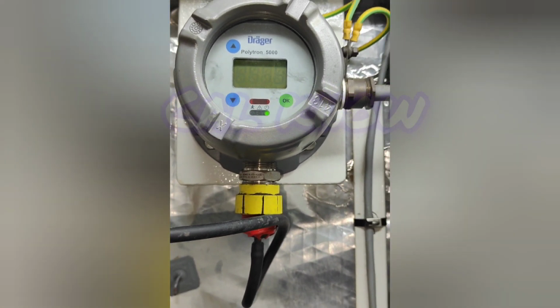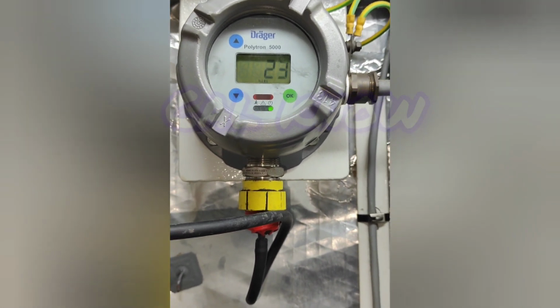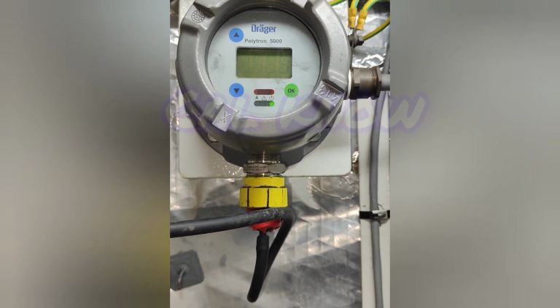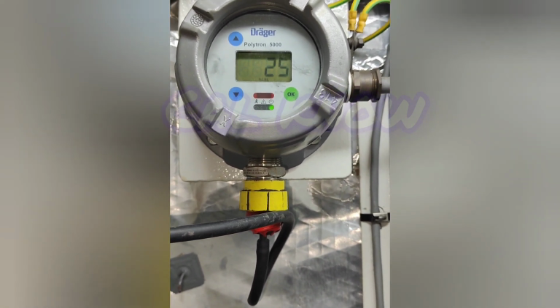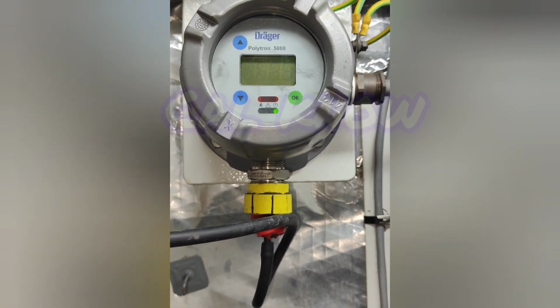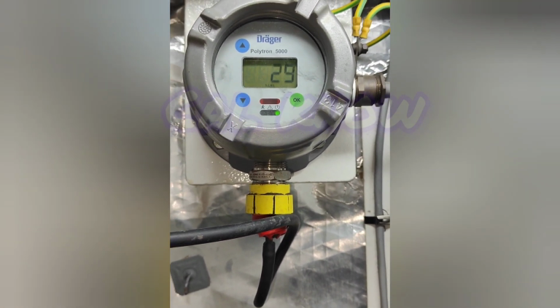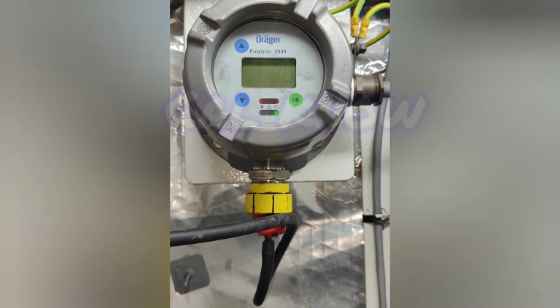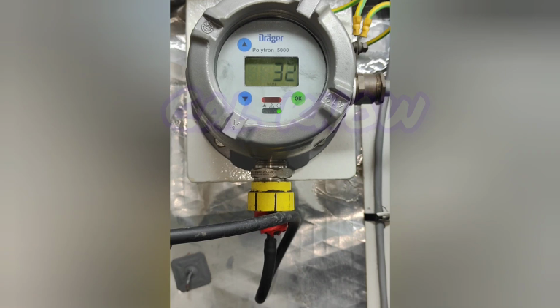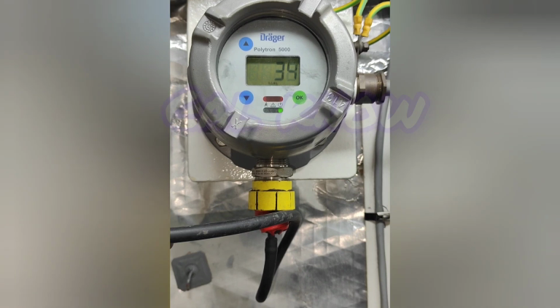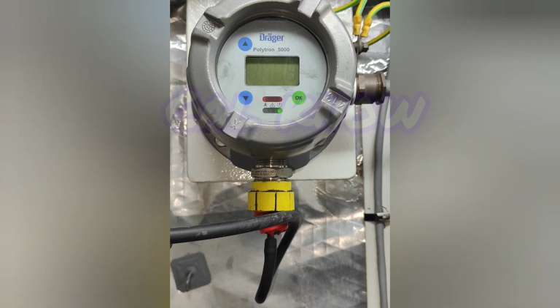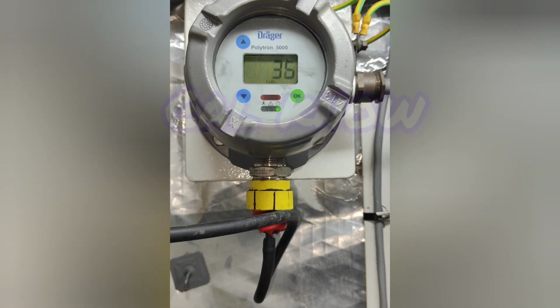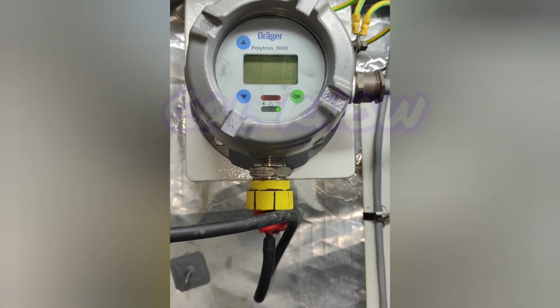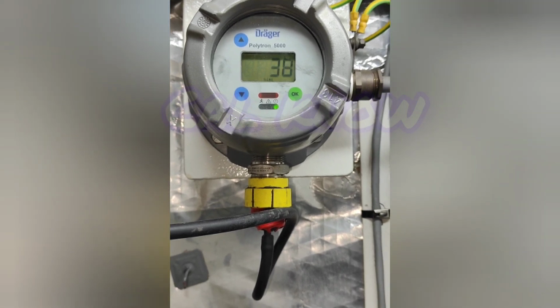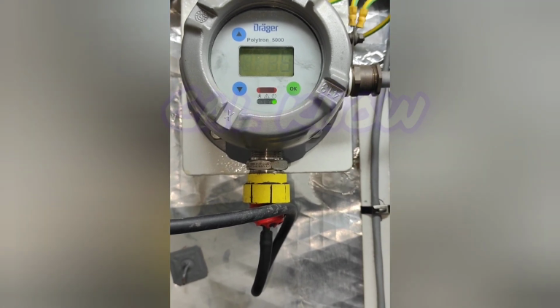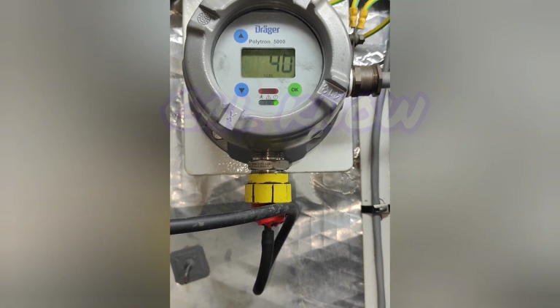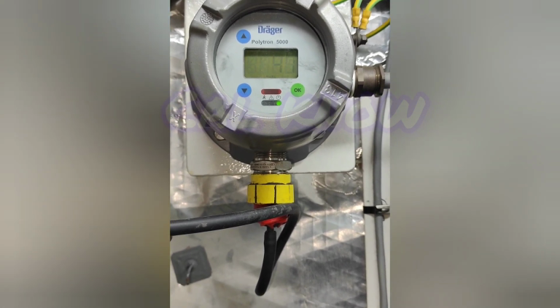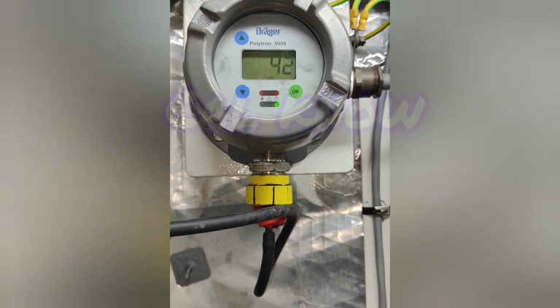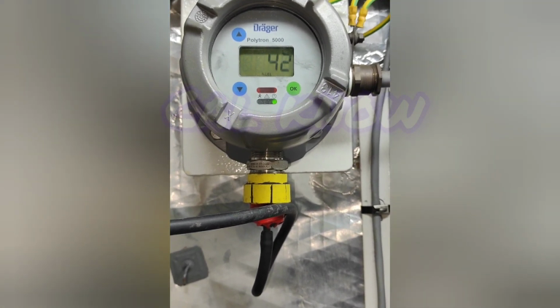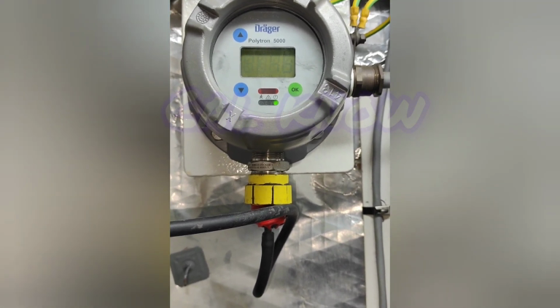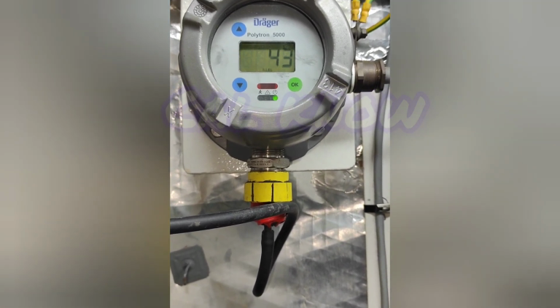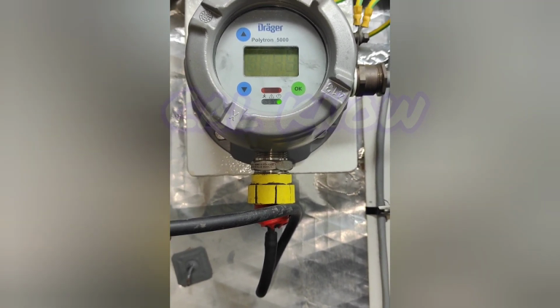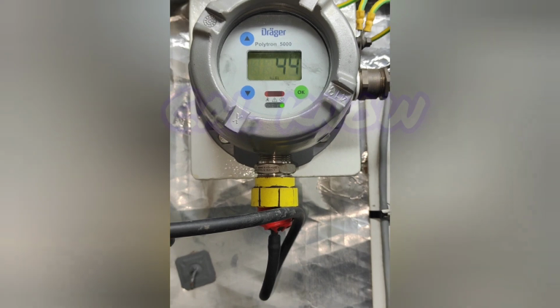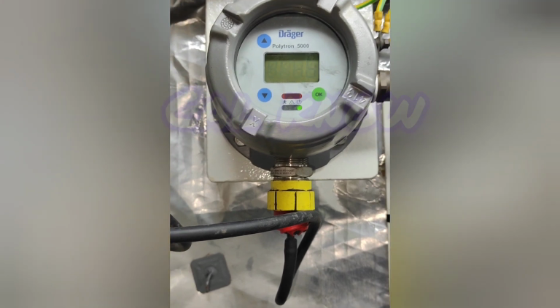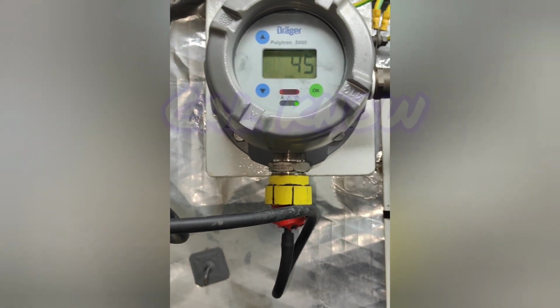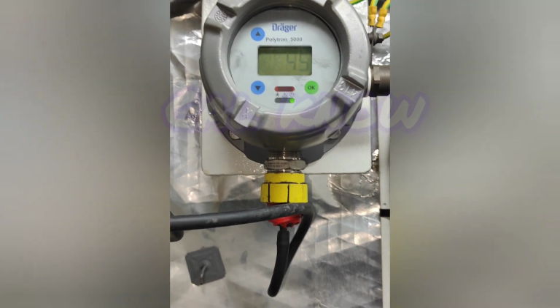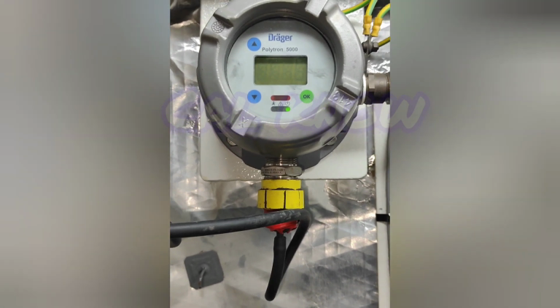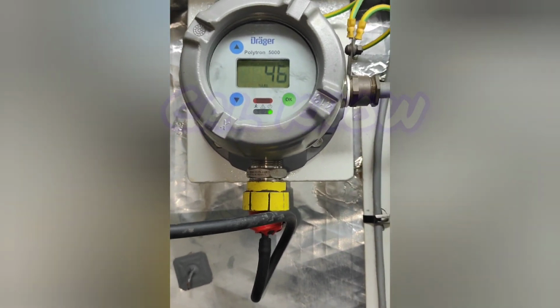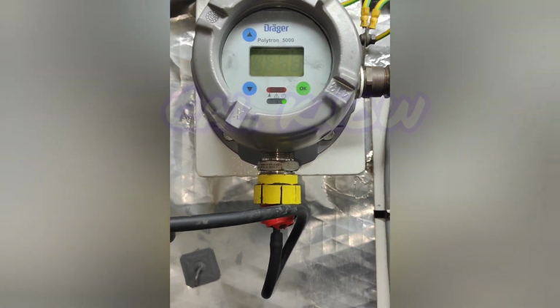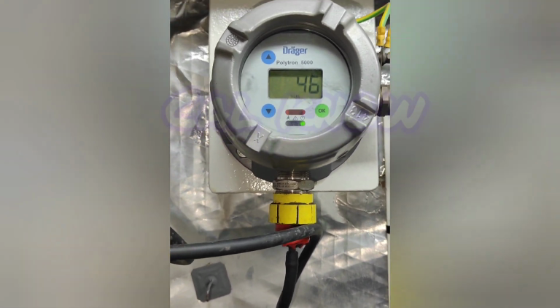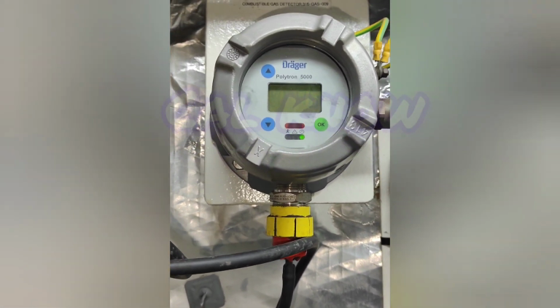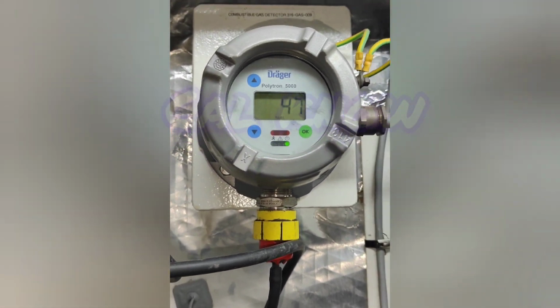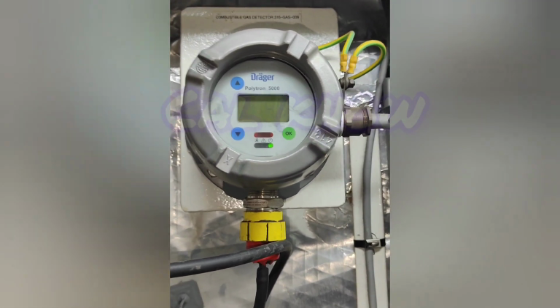When it is coming stable, if we need adjustment we have to press up or down. If the reading is less, we have to press up. If it is more, we have to press down.